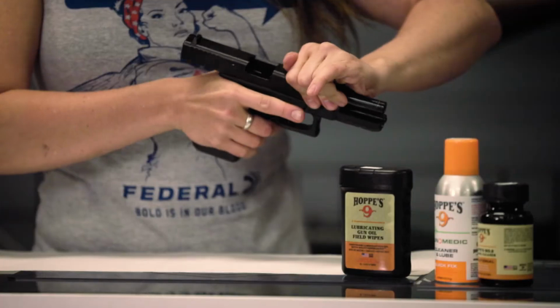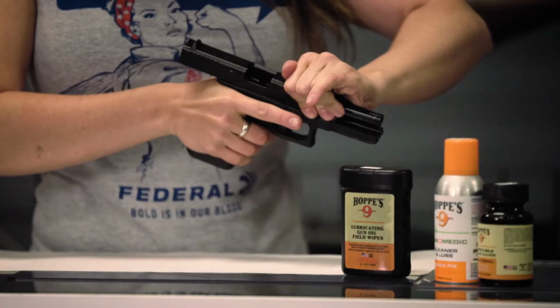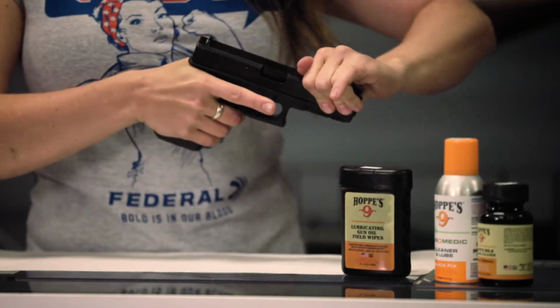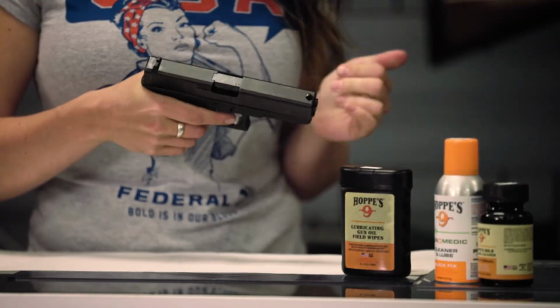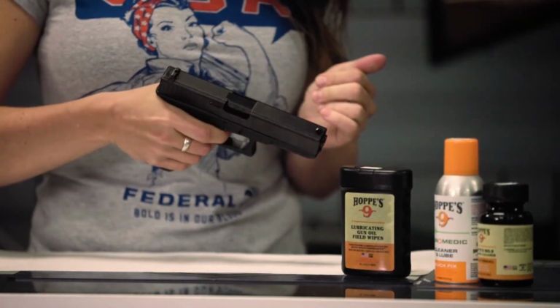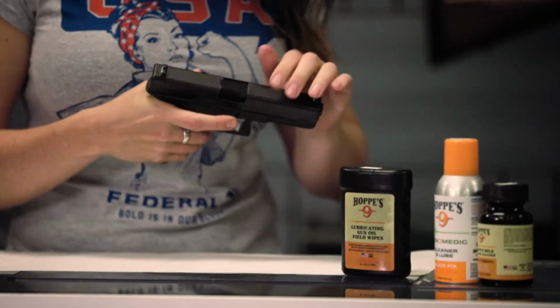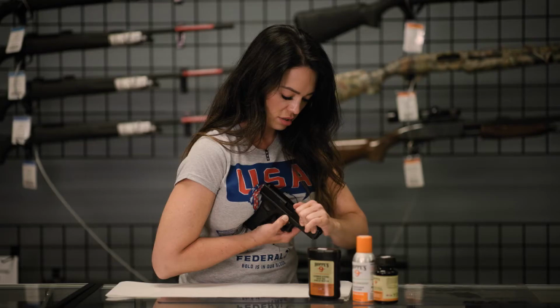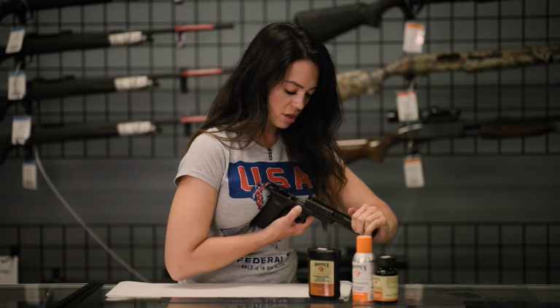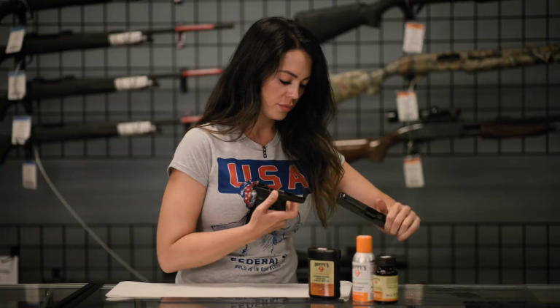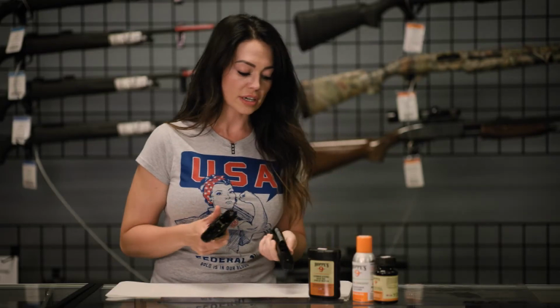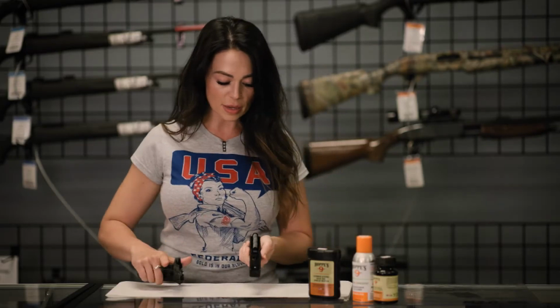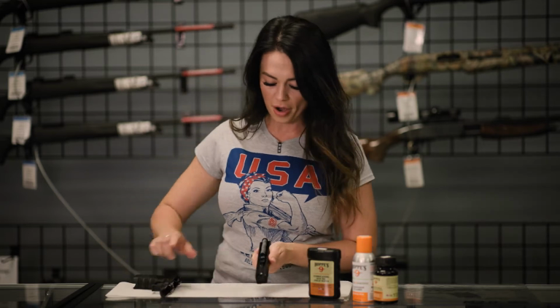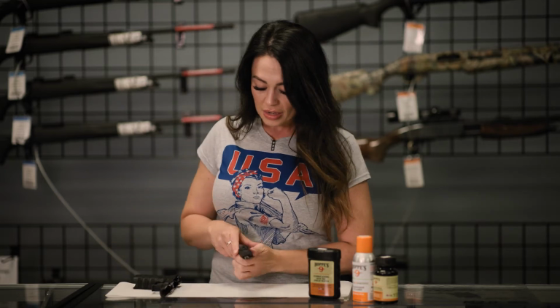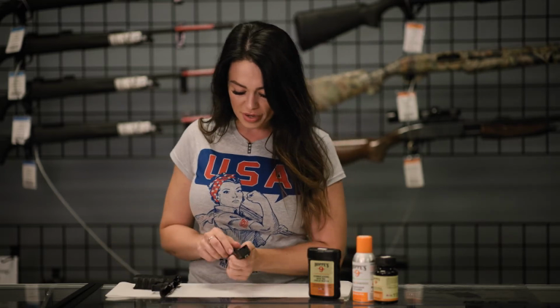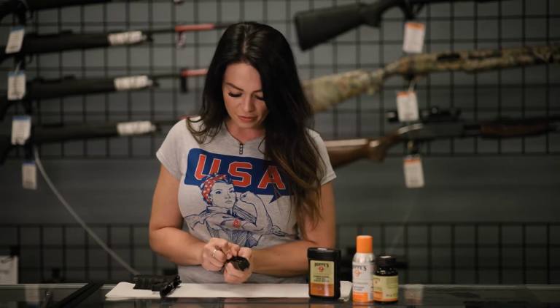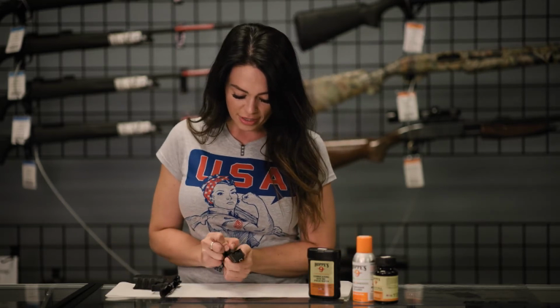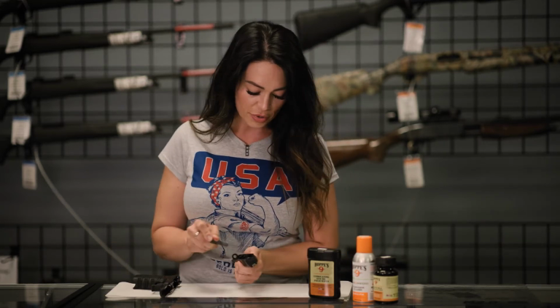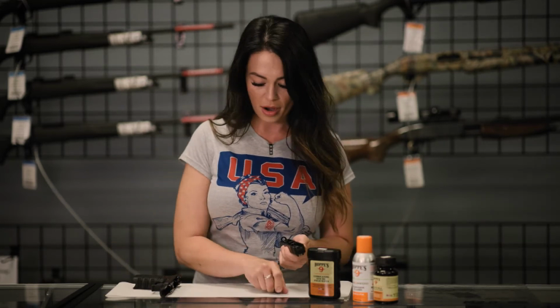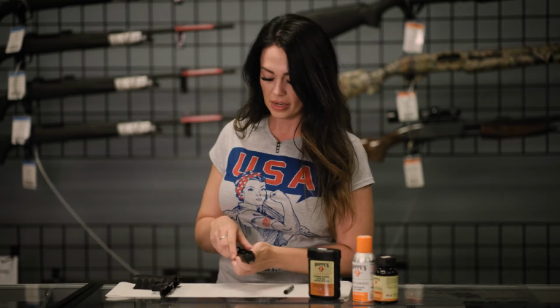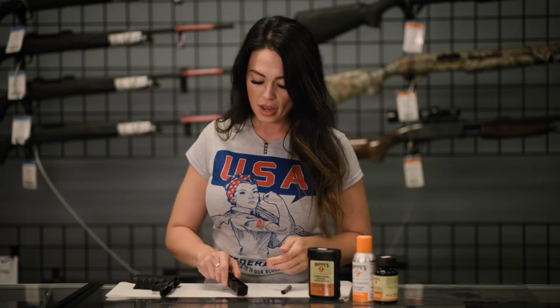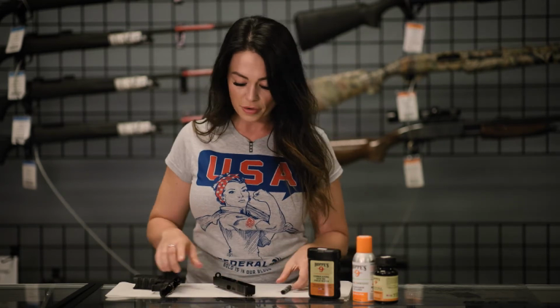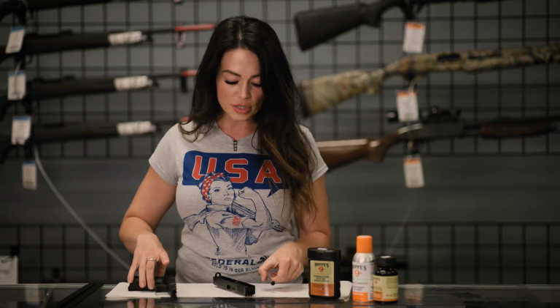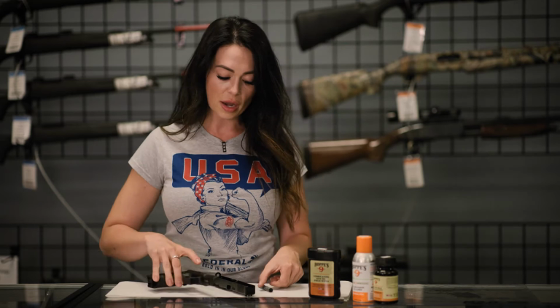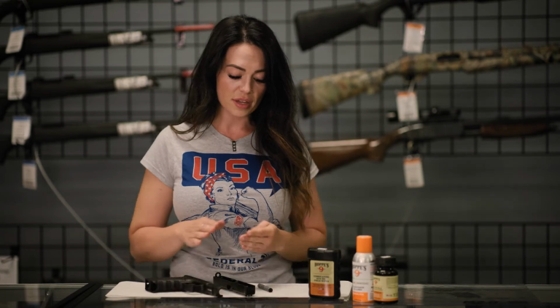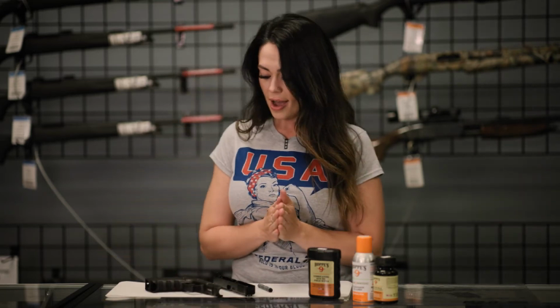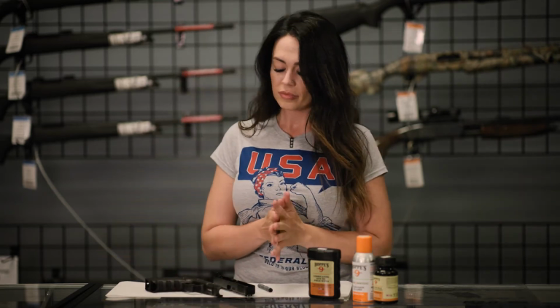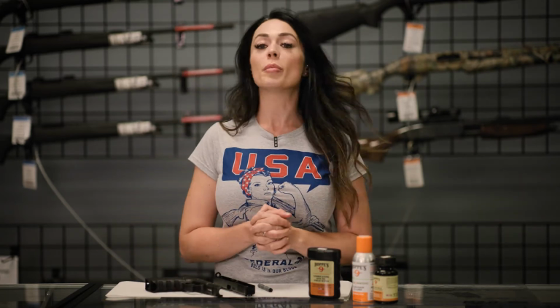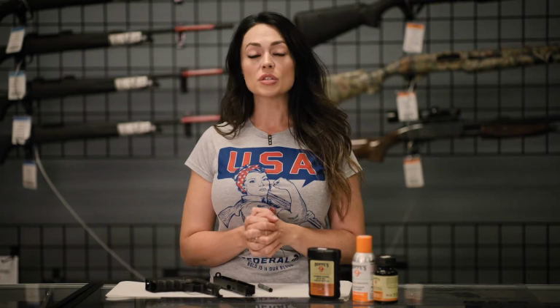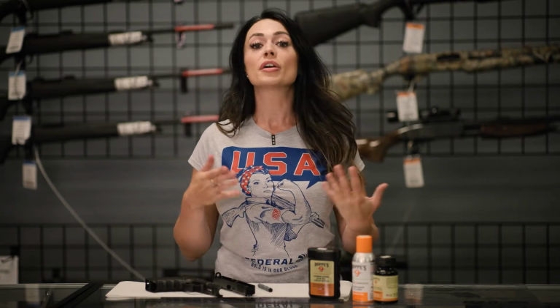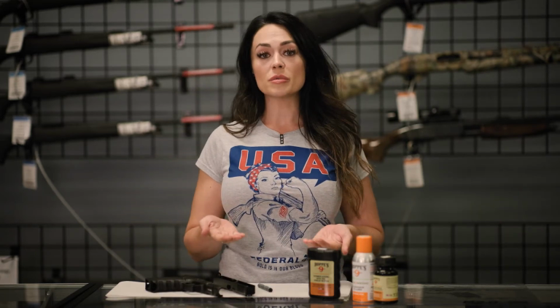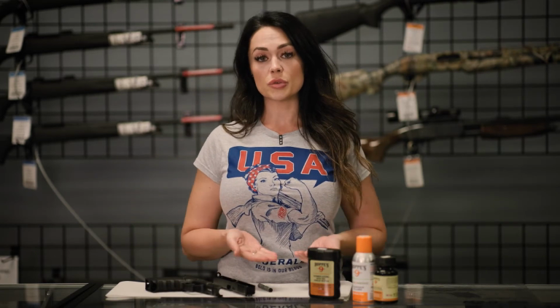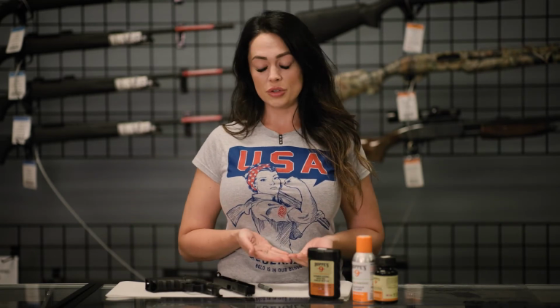I'm going to go ahead and check and make sure it's clear — this one is. Going to disassemble the firearm. You should be able to figure out how to disassemble your firearm based on either the manufacturer's book that comes with it, help at your gun store, or even some trusted sources on YouTube.